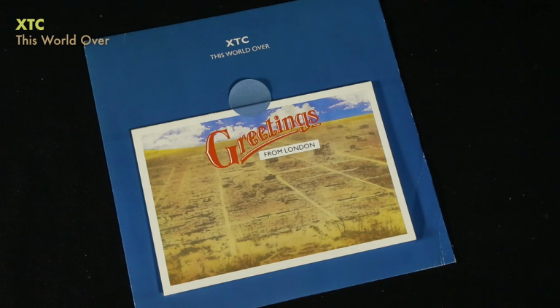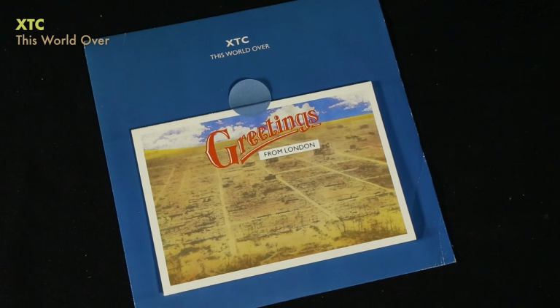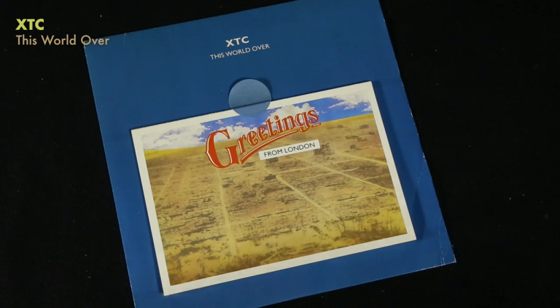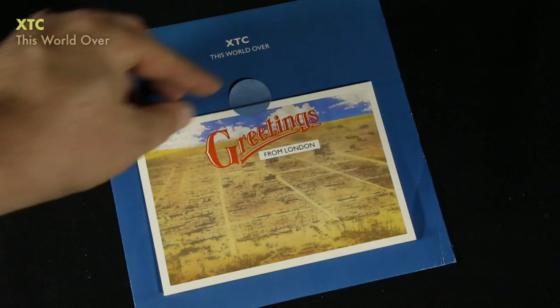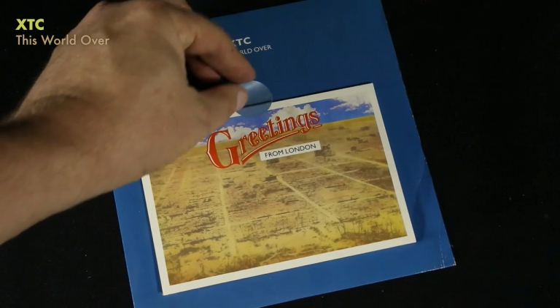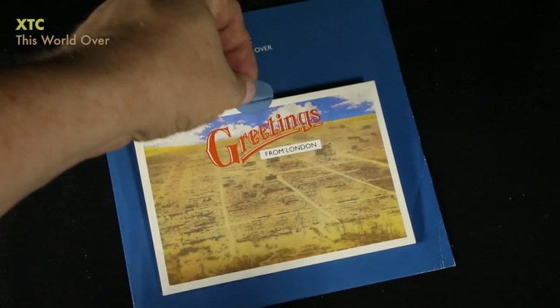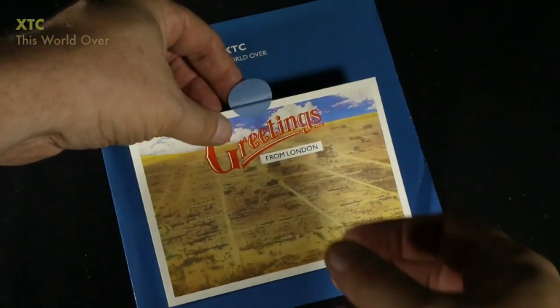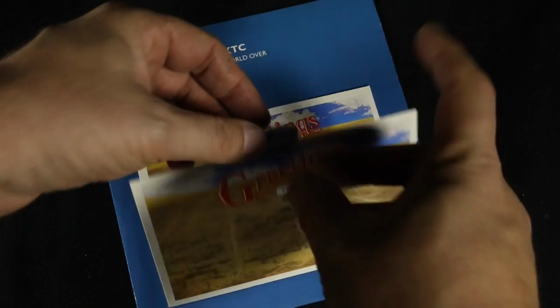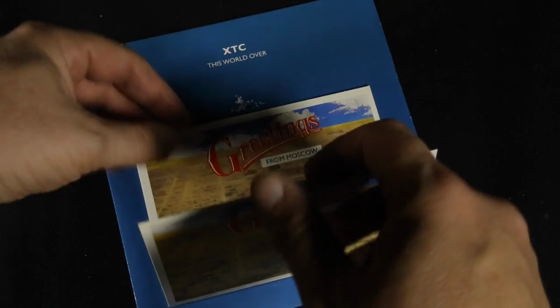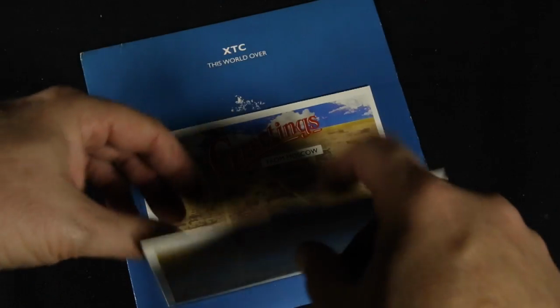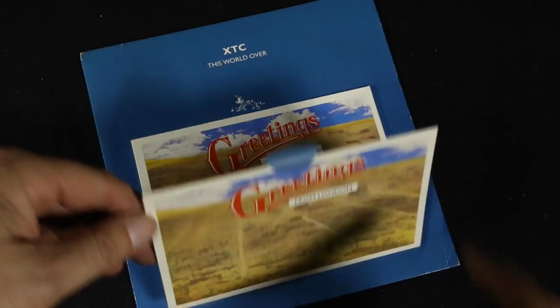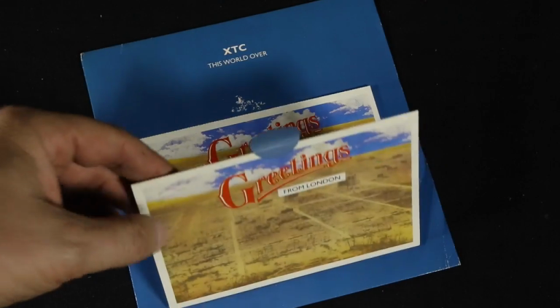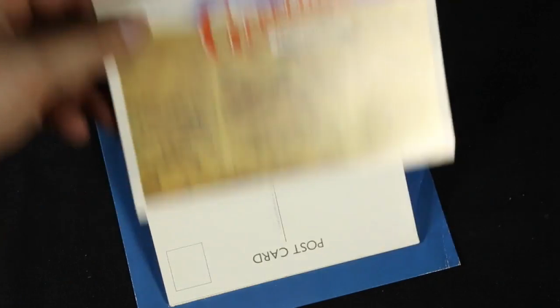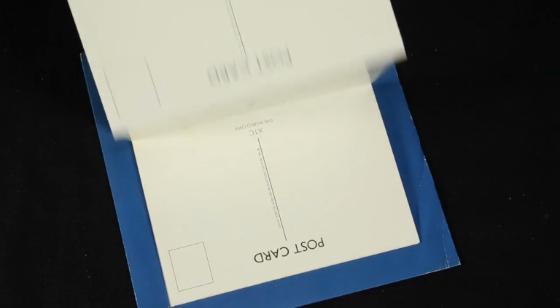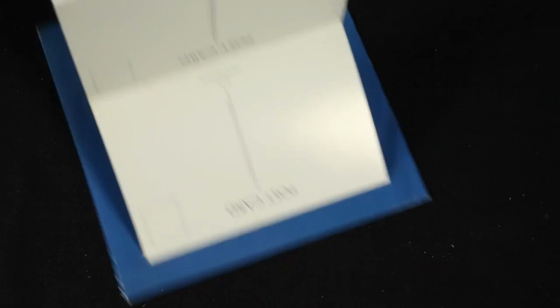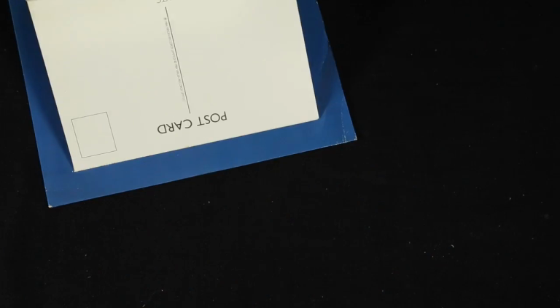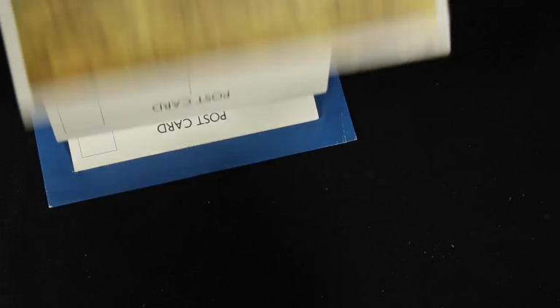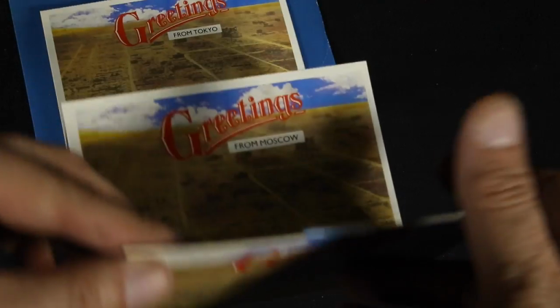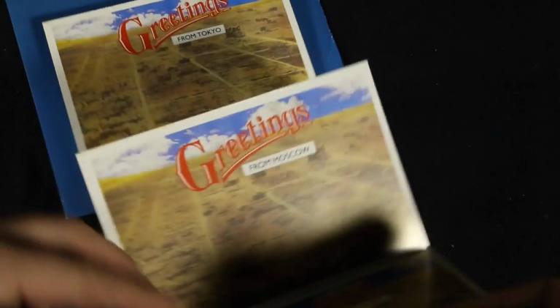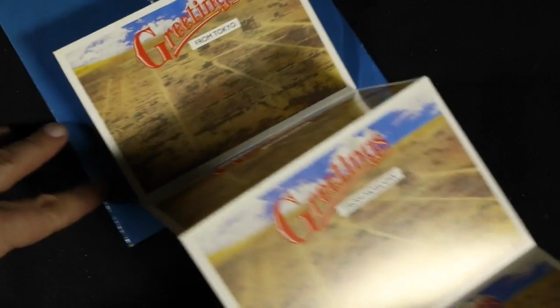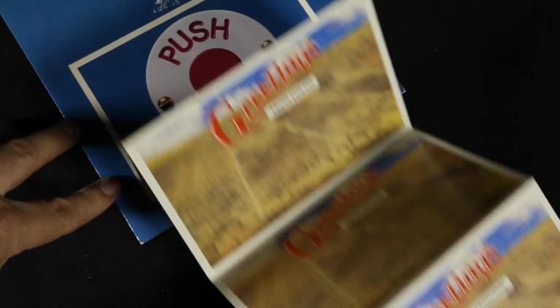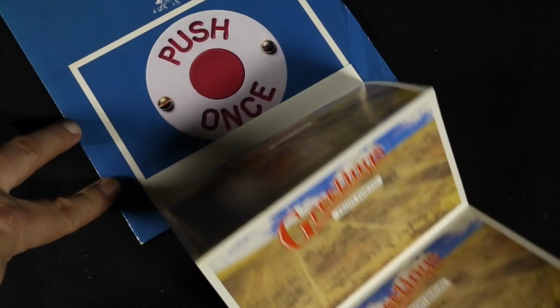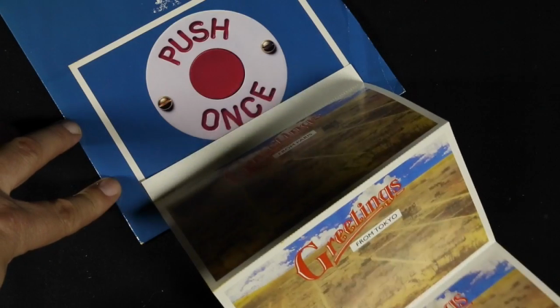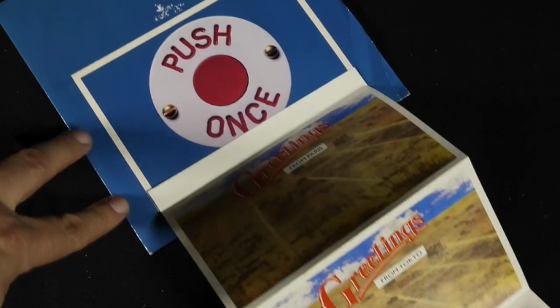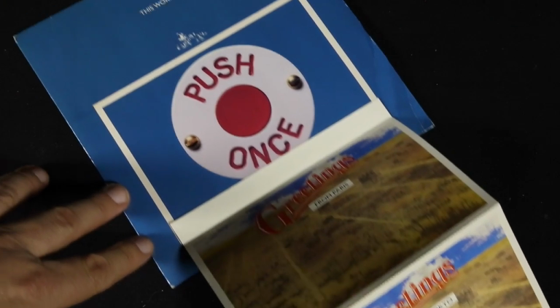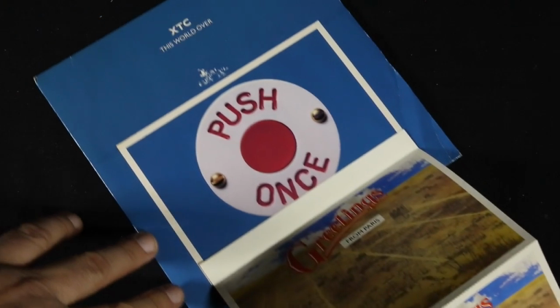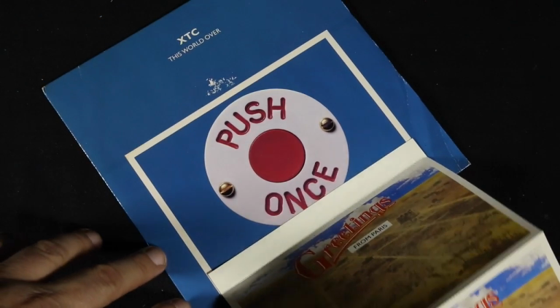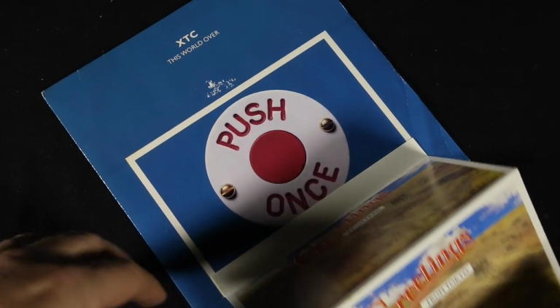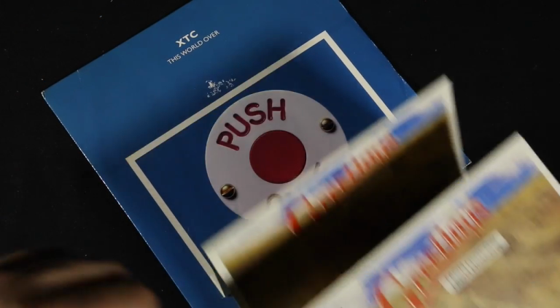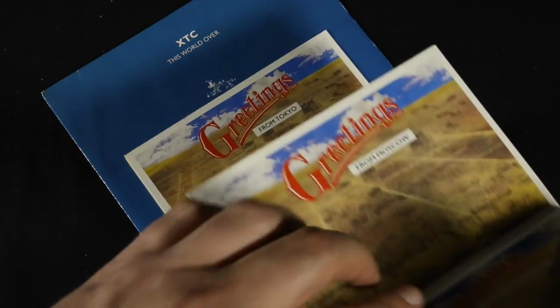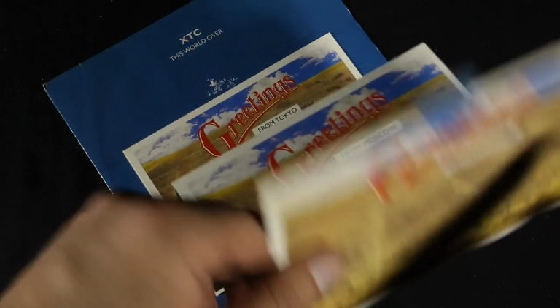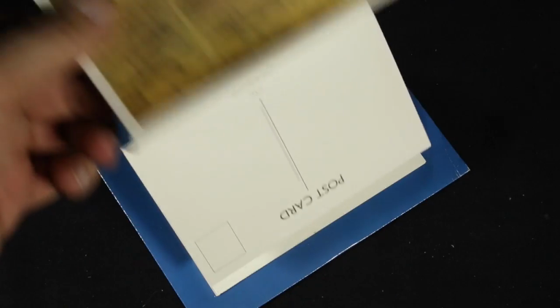XTC's This World Over is actually a bunch of postcards that you could remove and mail to friends, so you would actually interact with friends via the postcards that were included with the single.